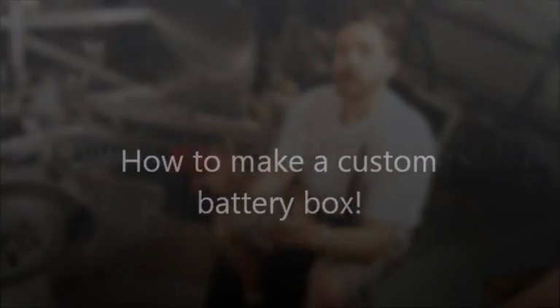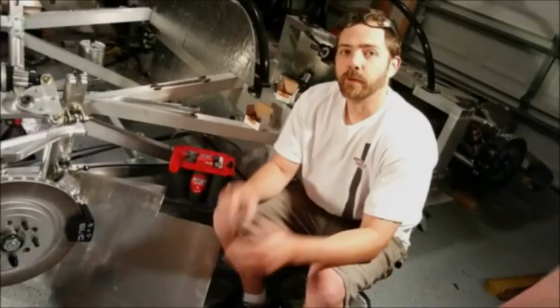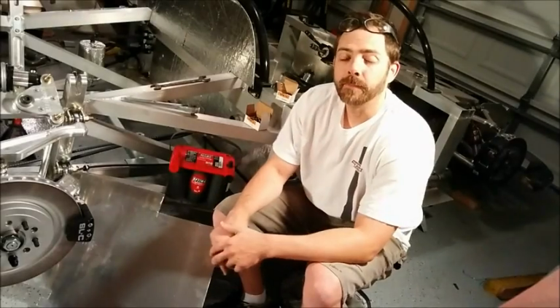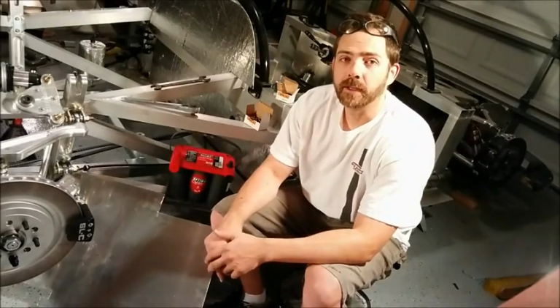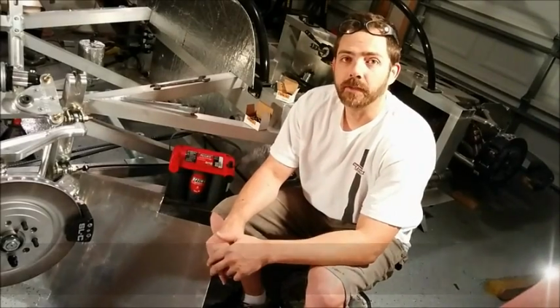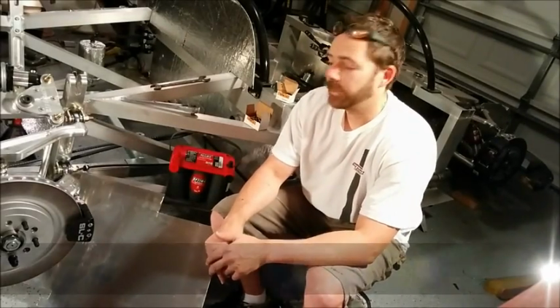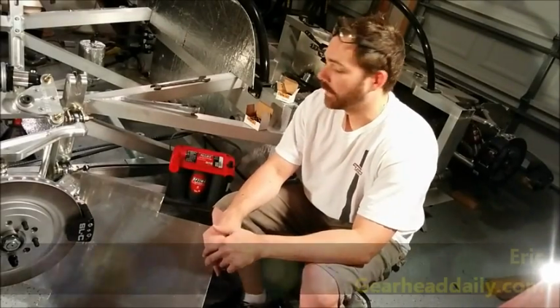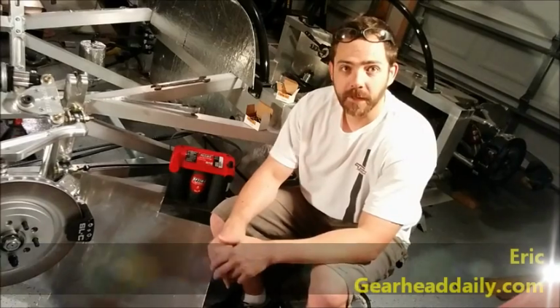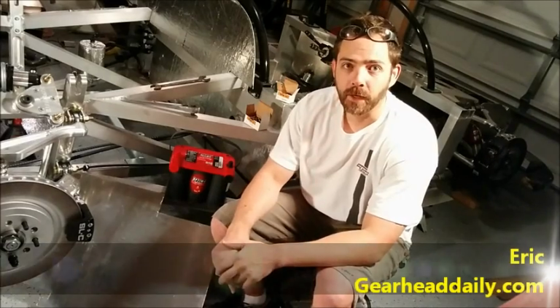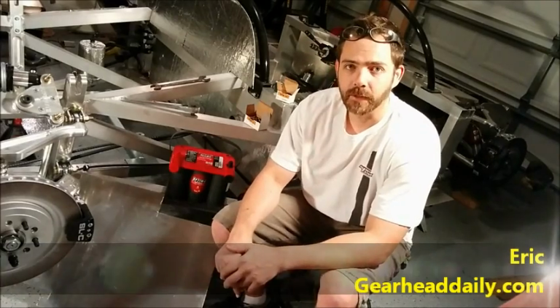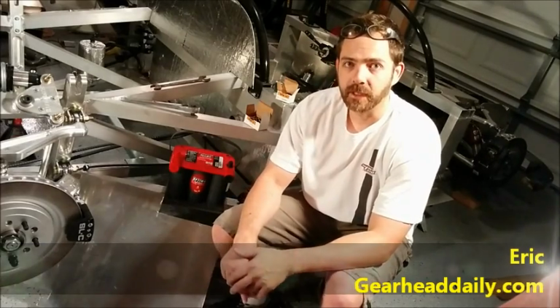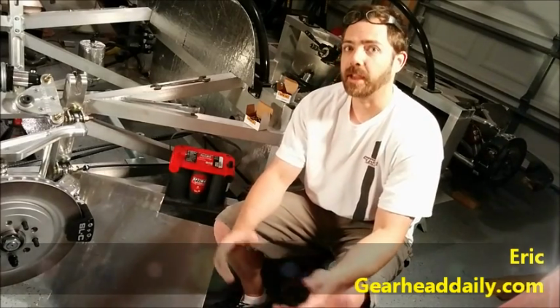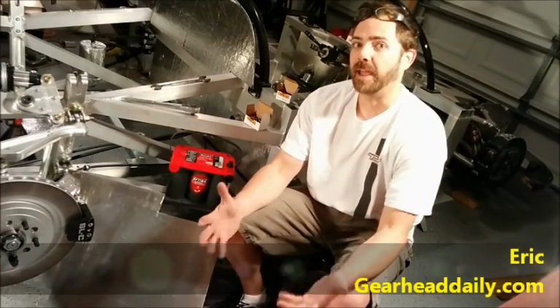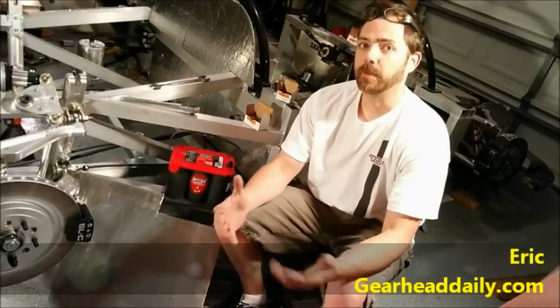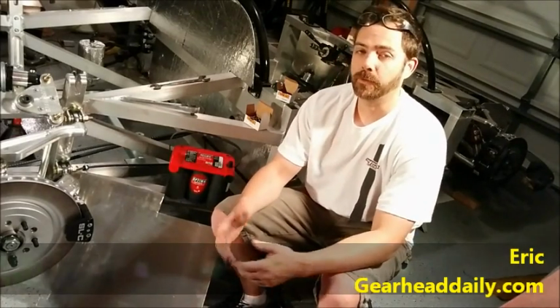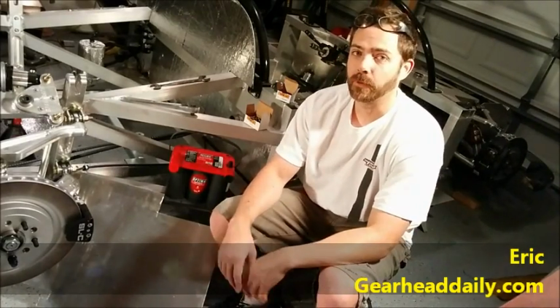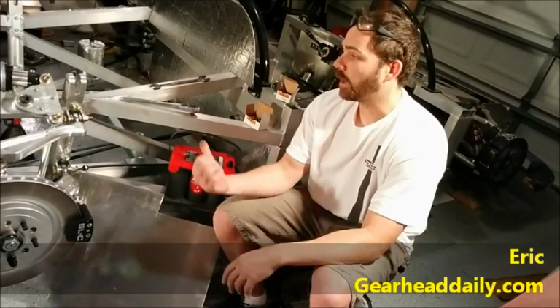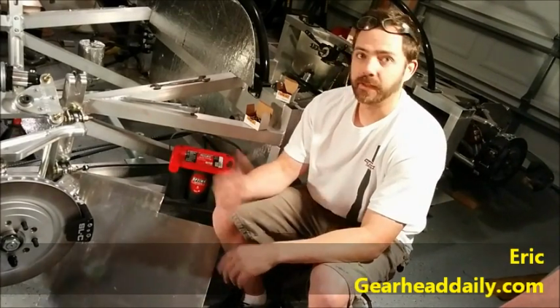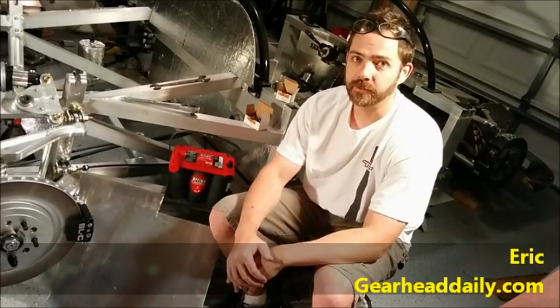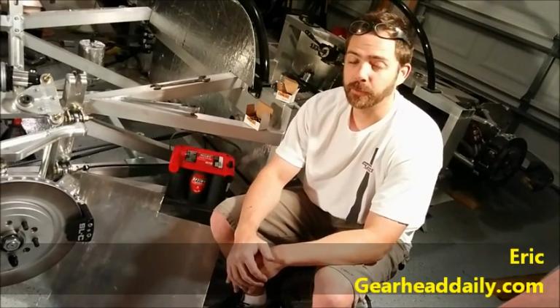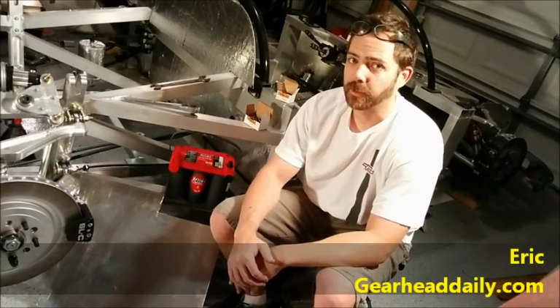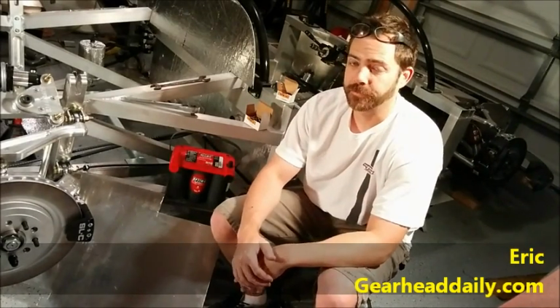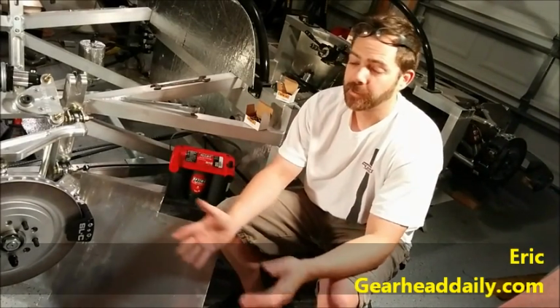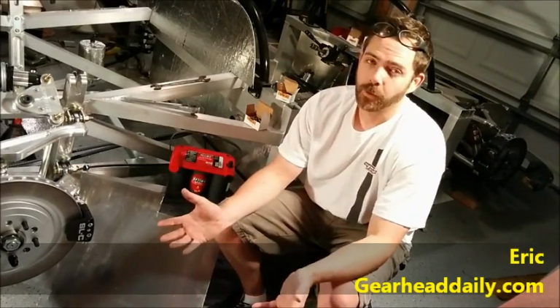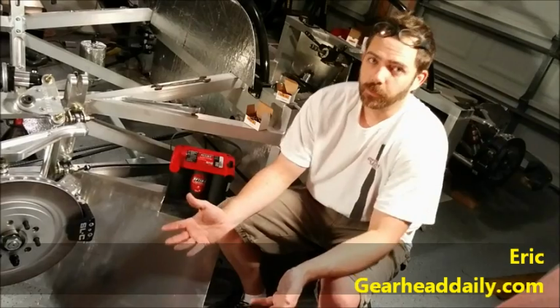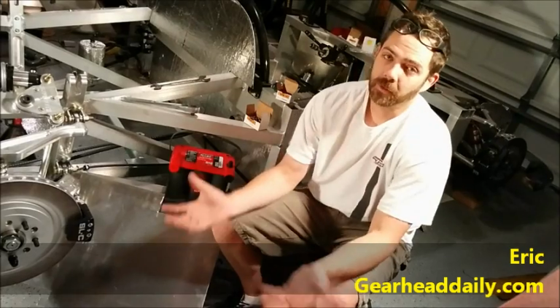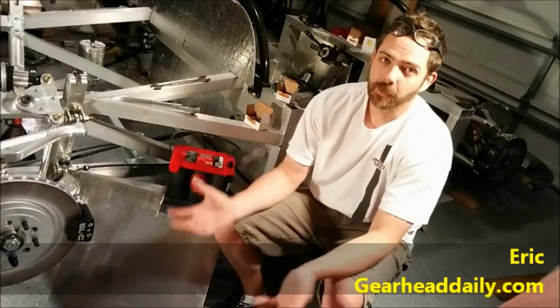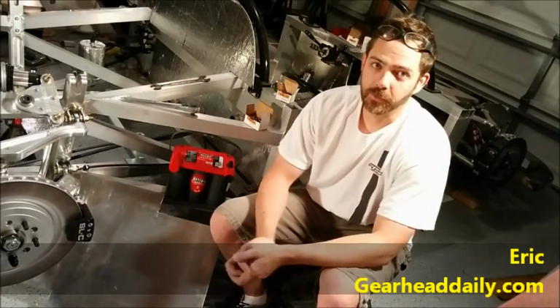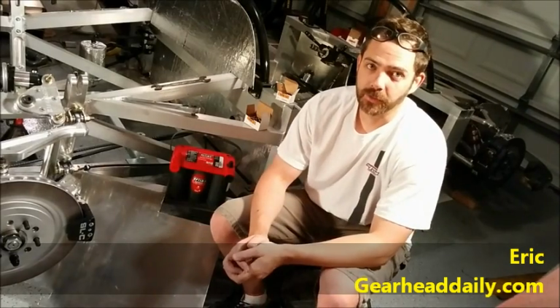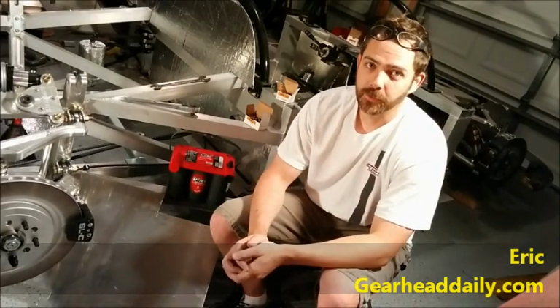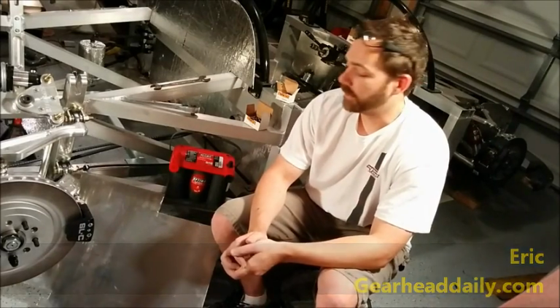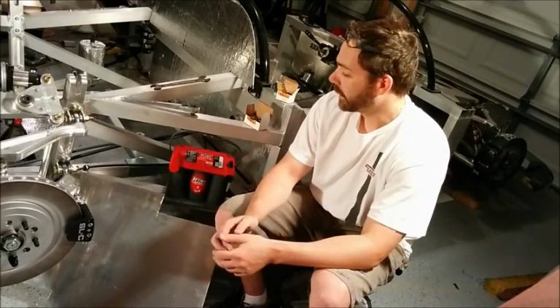Hi everybody, Eric from GearHead Daily. Today's project: we need to make a battery mount for our SLC — we've called it Grifter, or Strong Trooper, depending on your opinion.